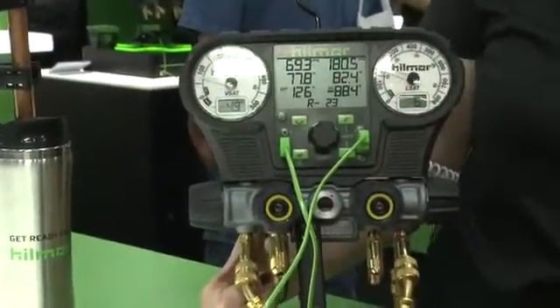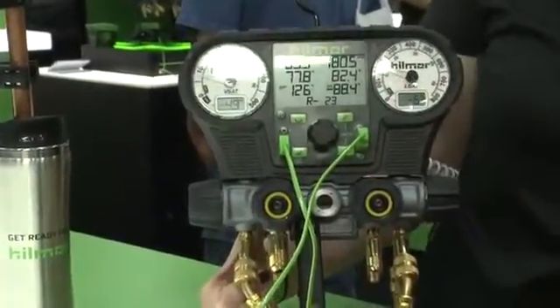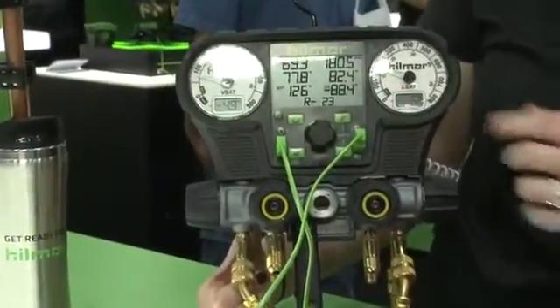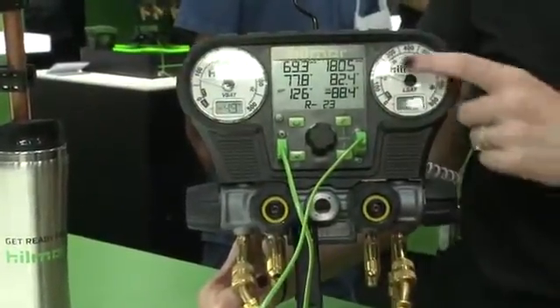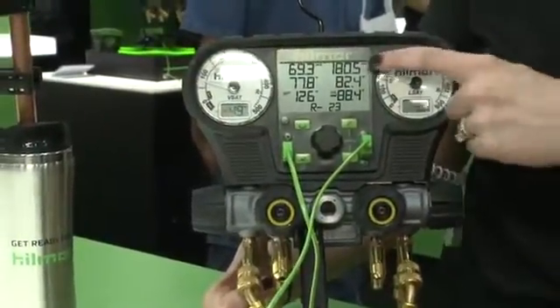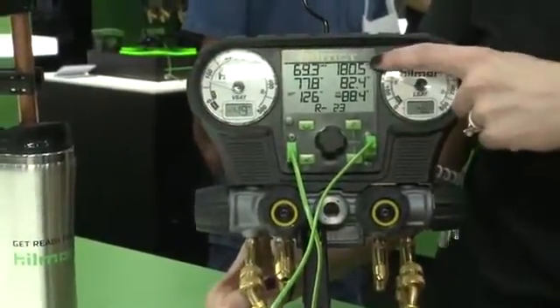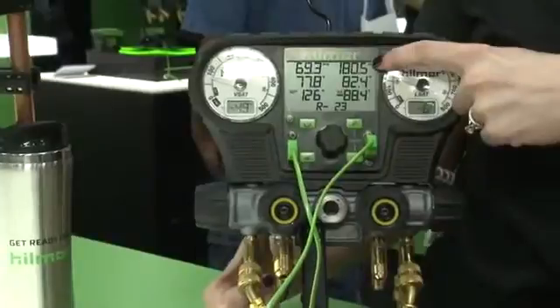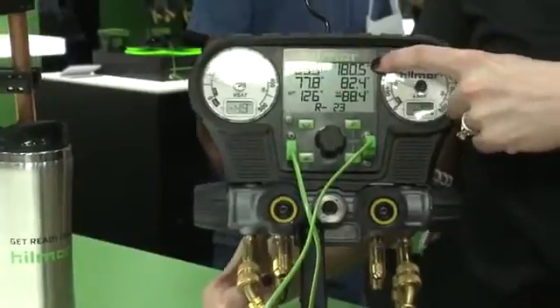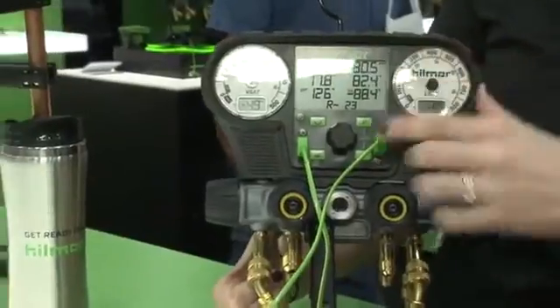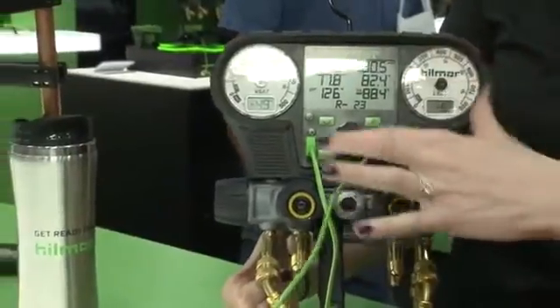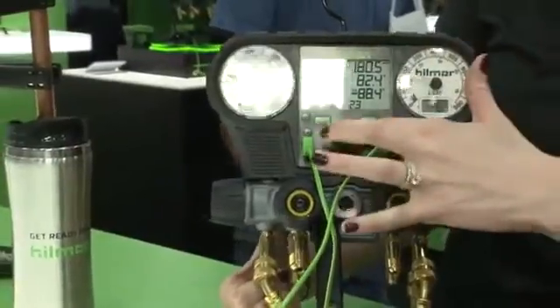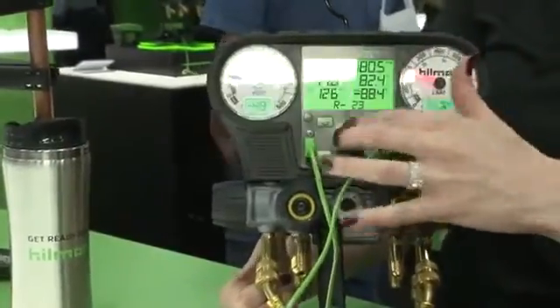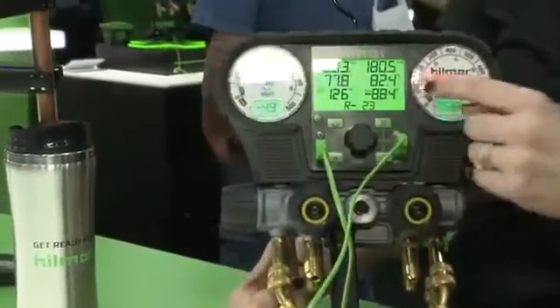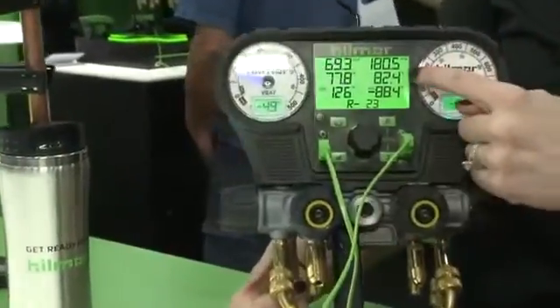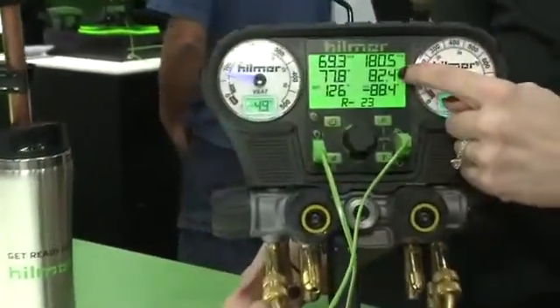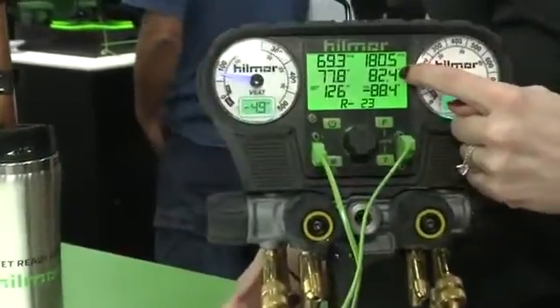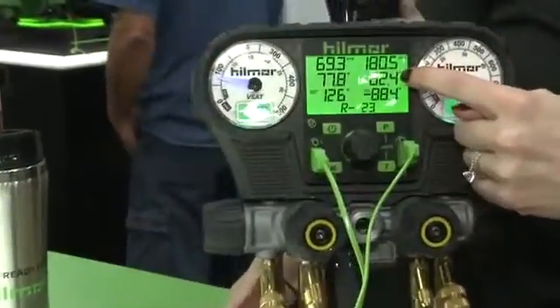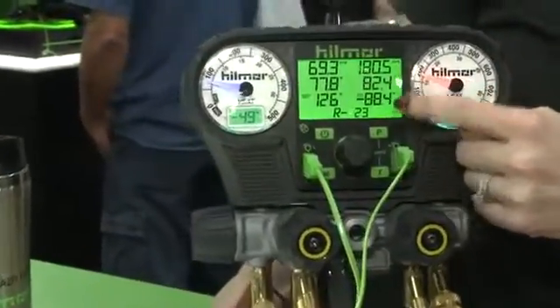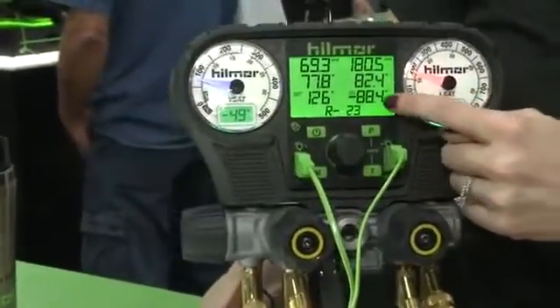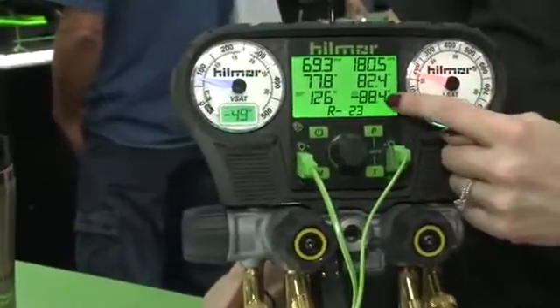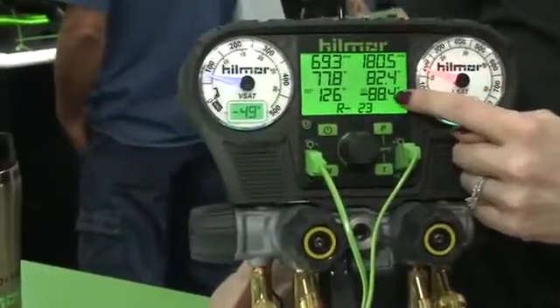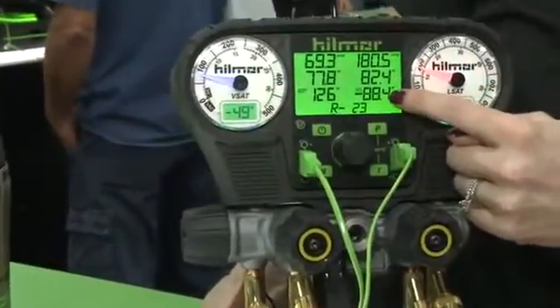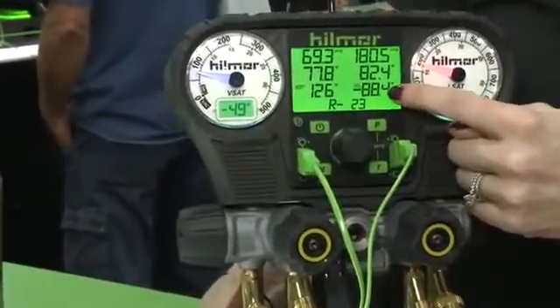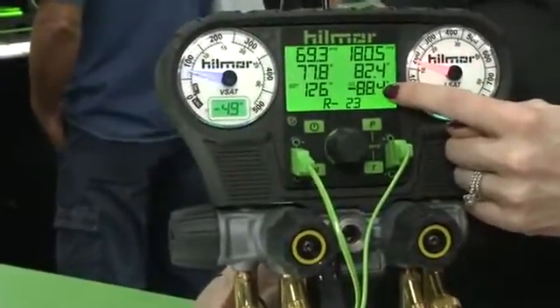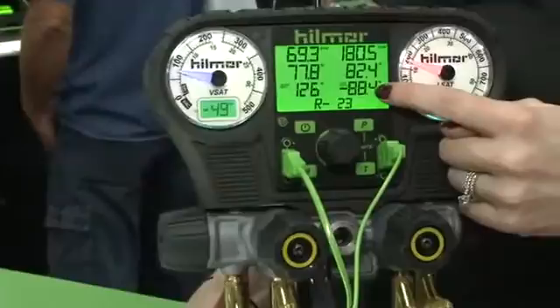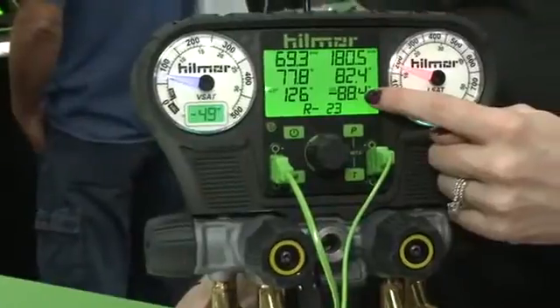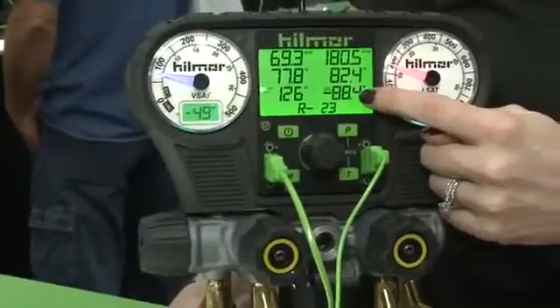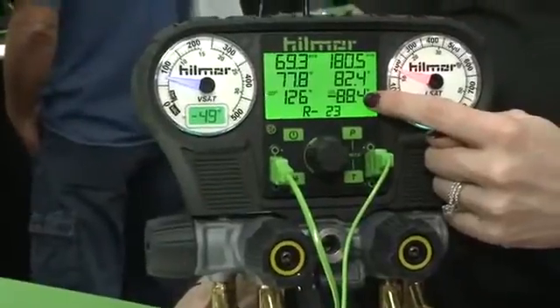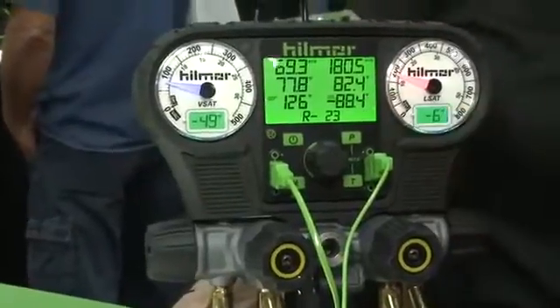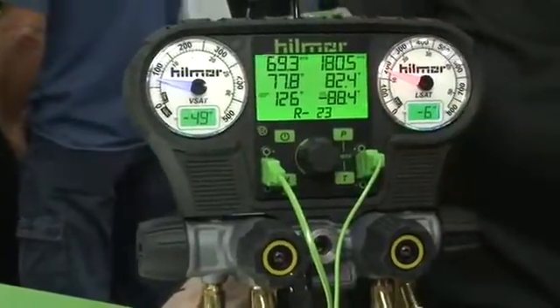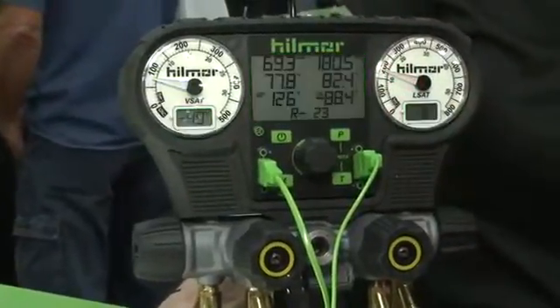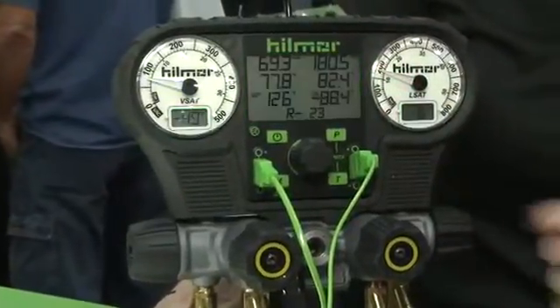Quick features here: we have our pressure readings, our temperature readings, and then it will calculate the superheat and subcool right for you on this unit itself.